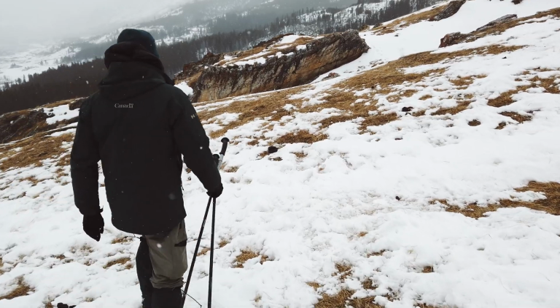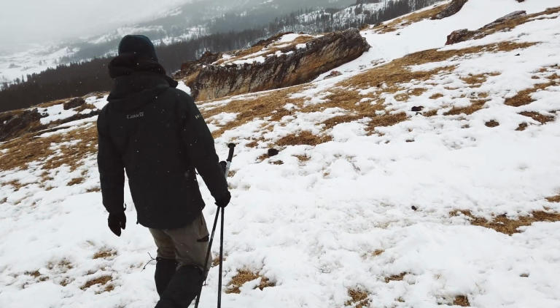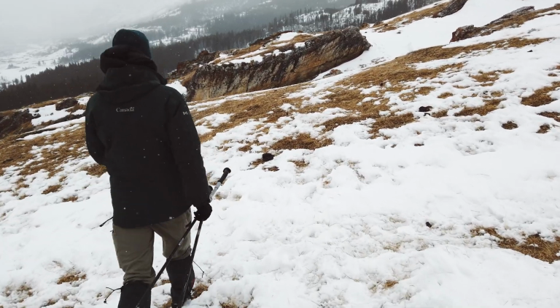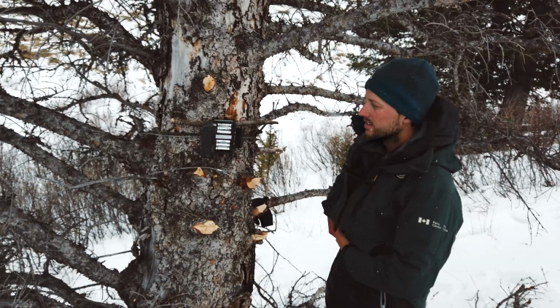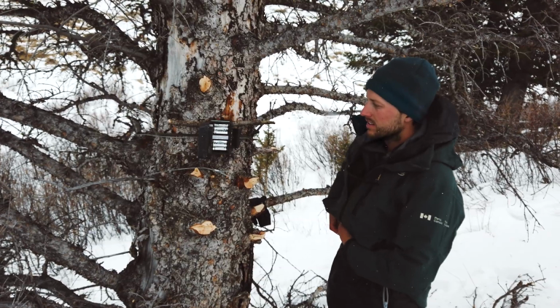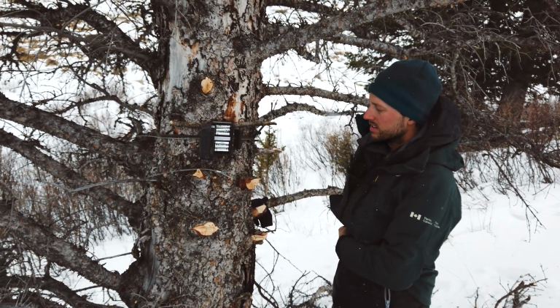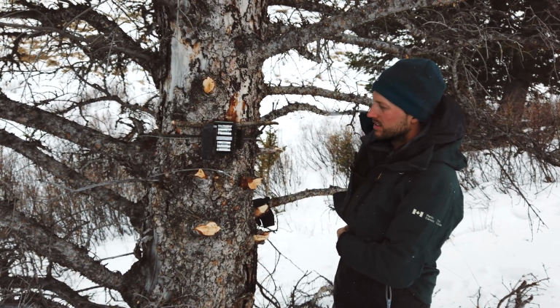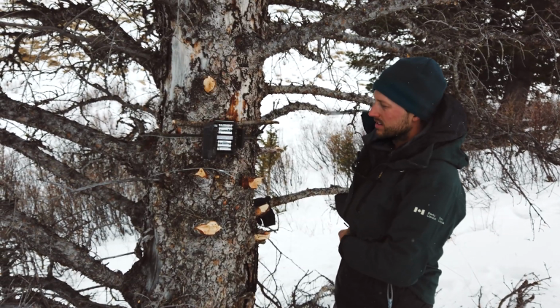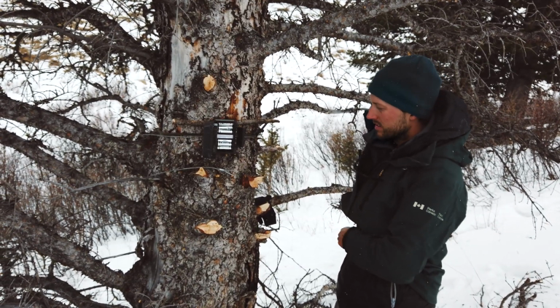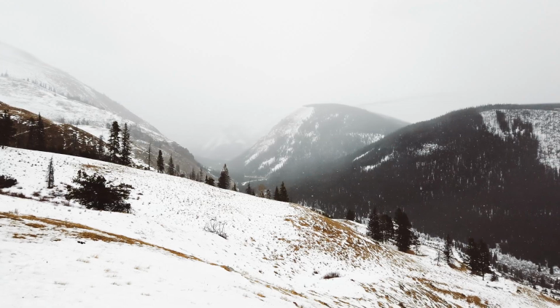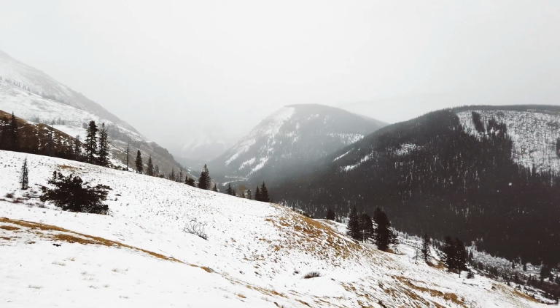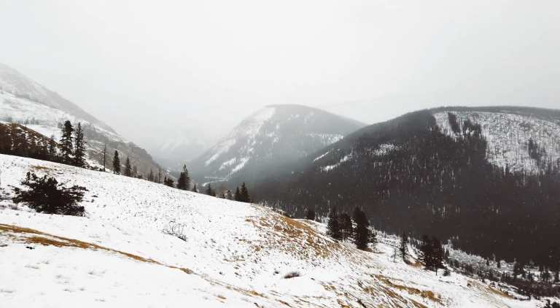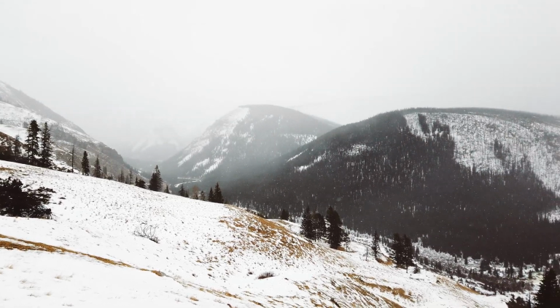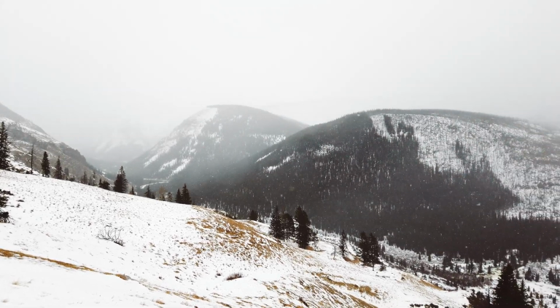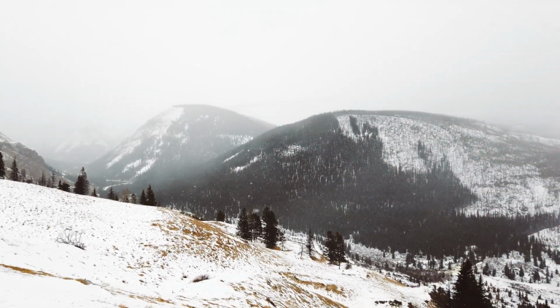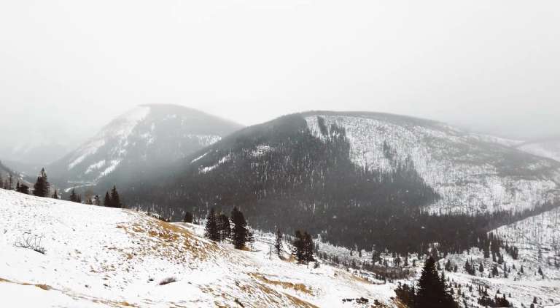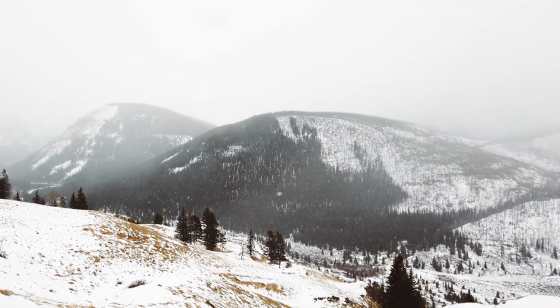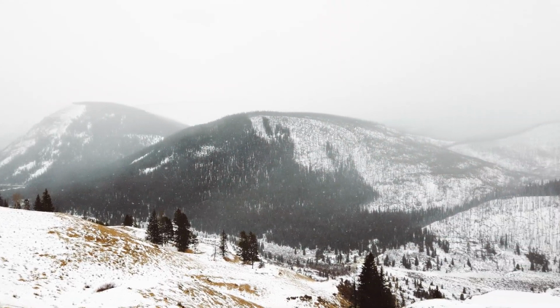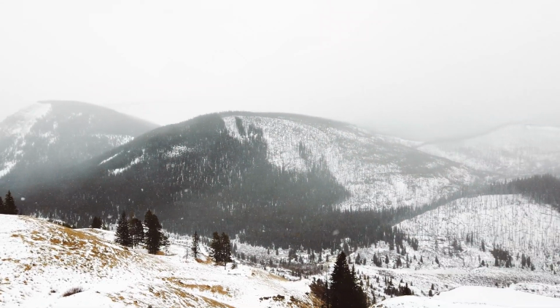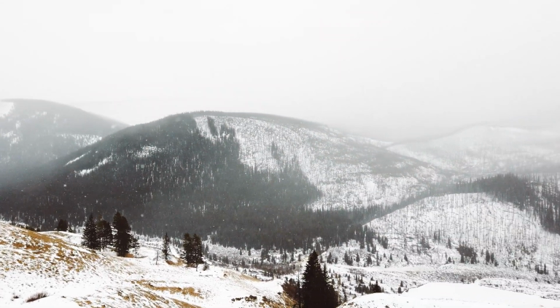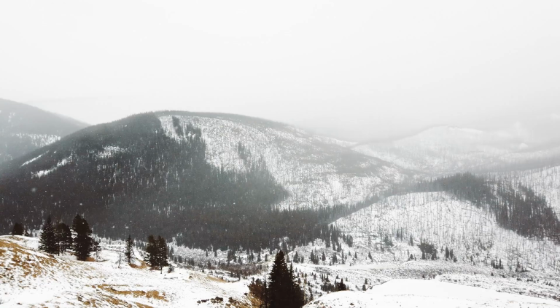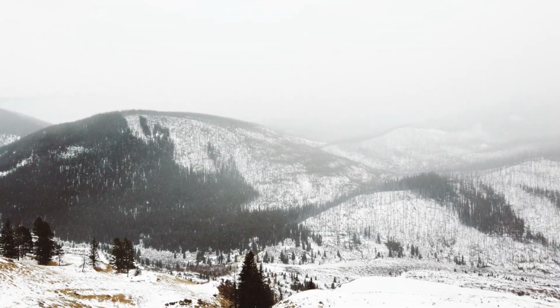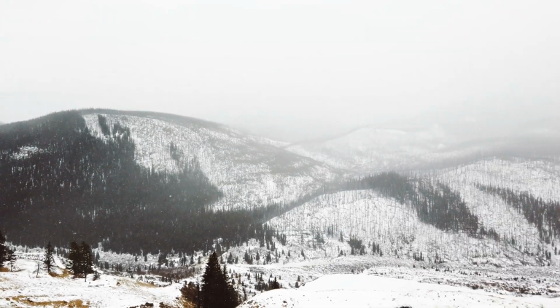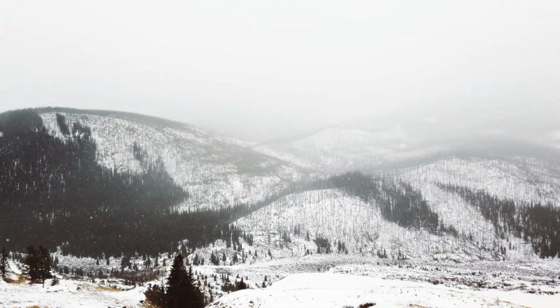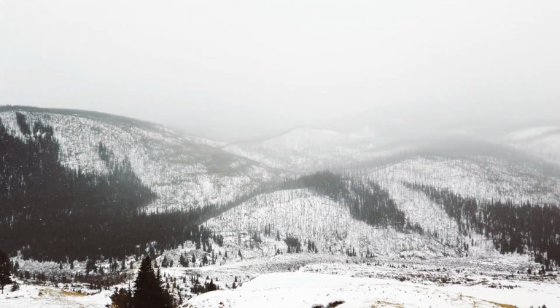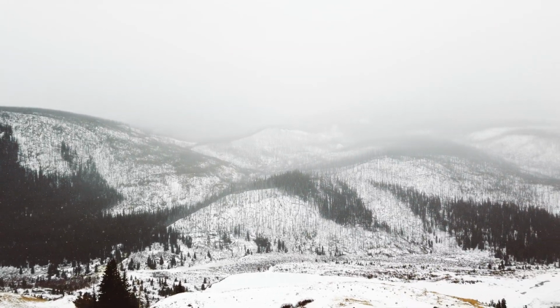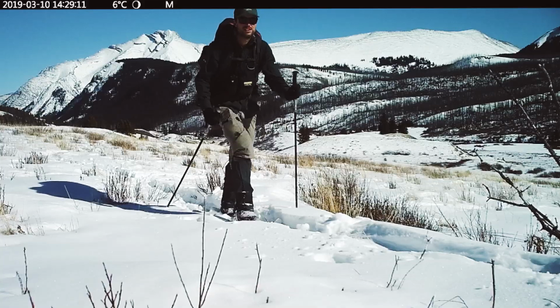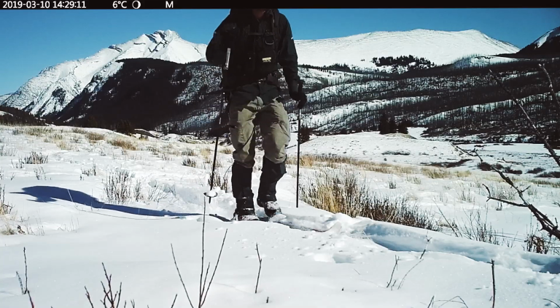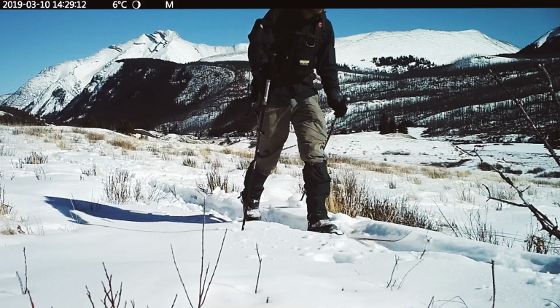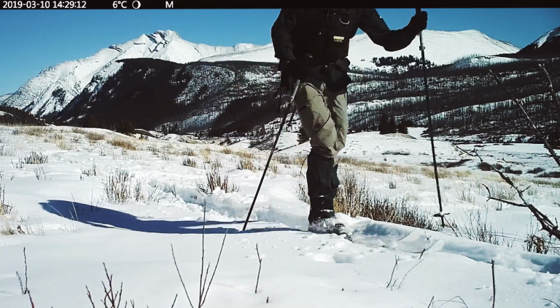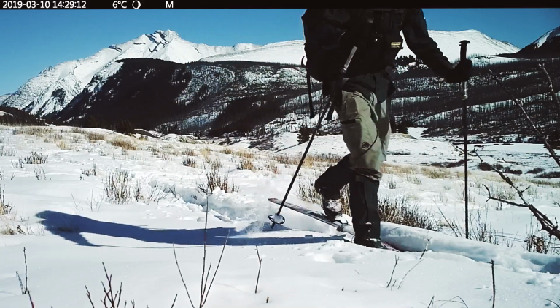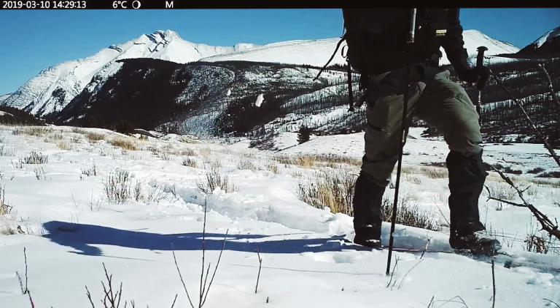We've finalized the location for a new camera. It's going to be capturing video up above the Panther River. We've just set it up and tested it. We arm it and then walk in front of it just to make sure it's capturing the images that we want.